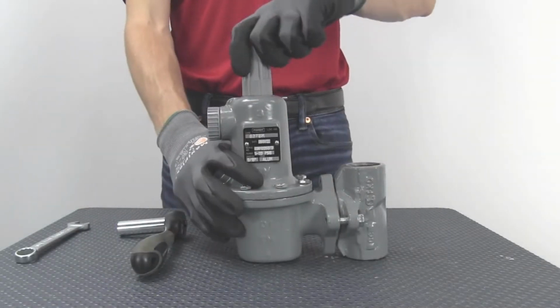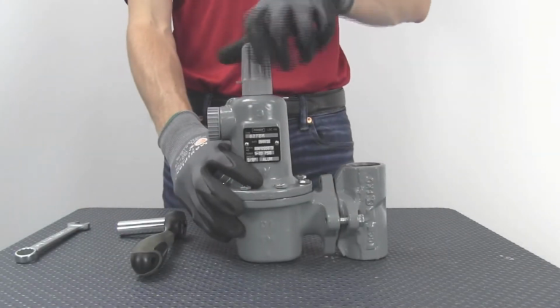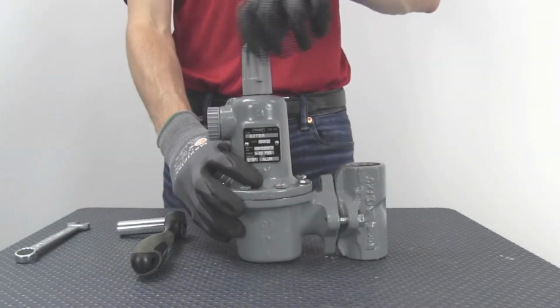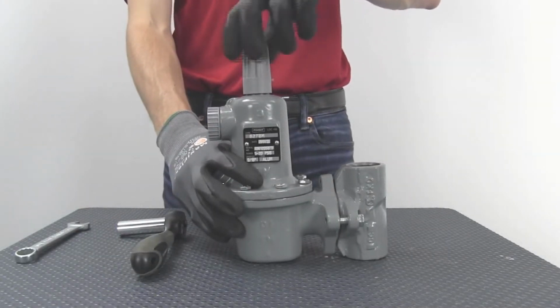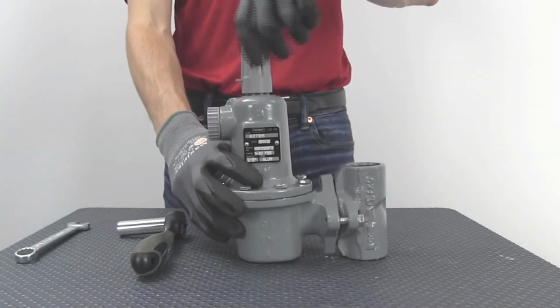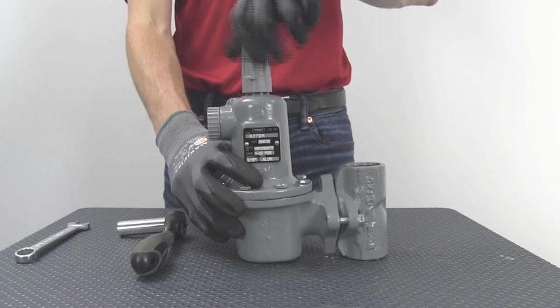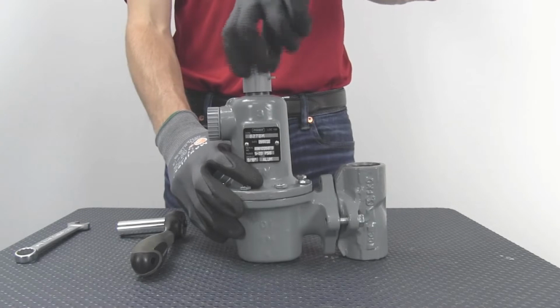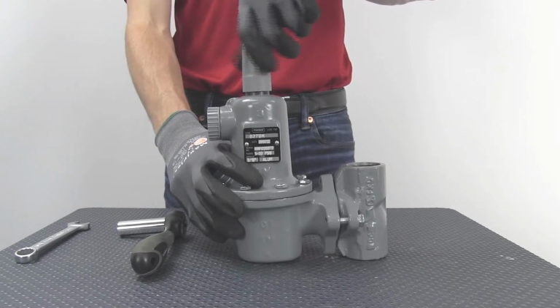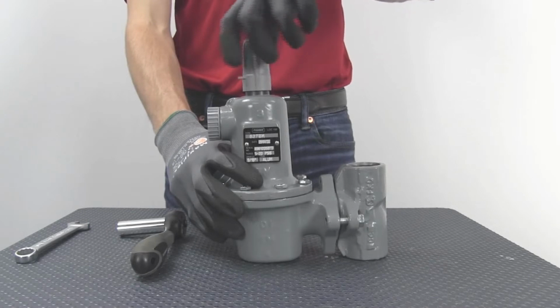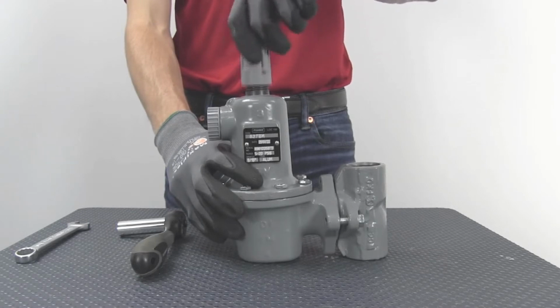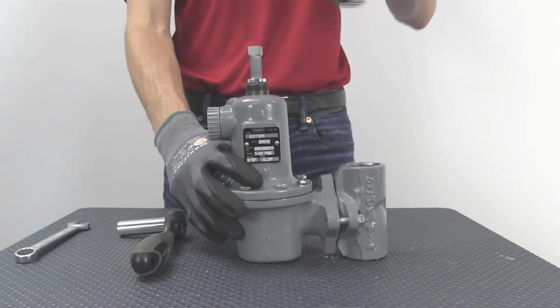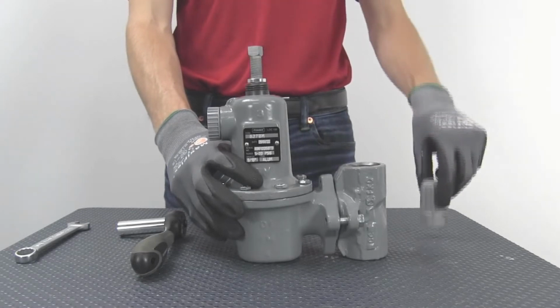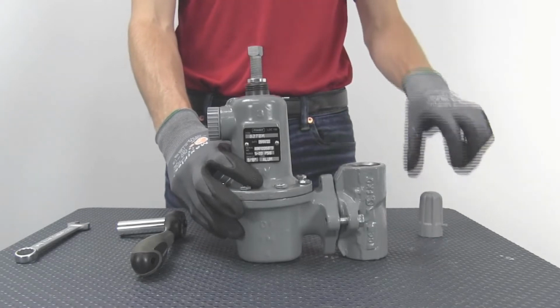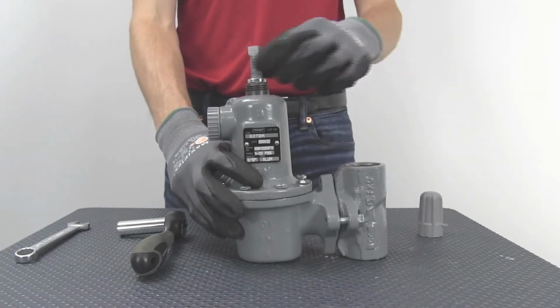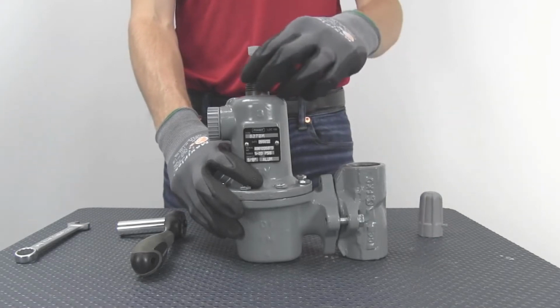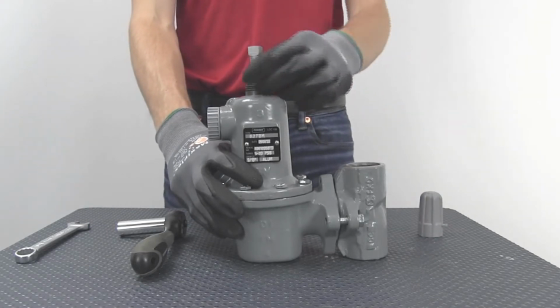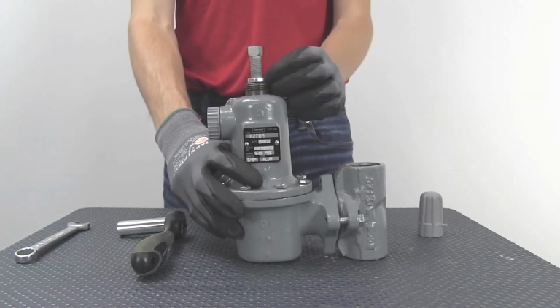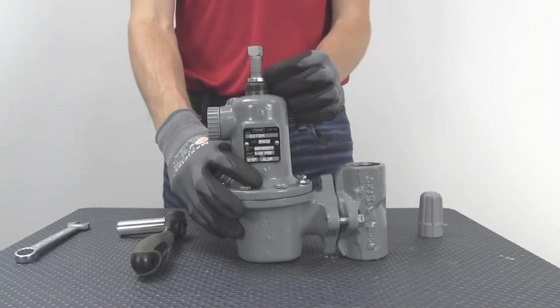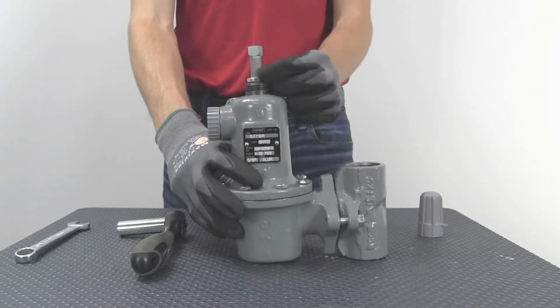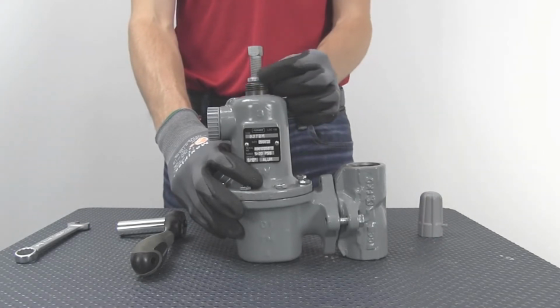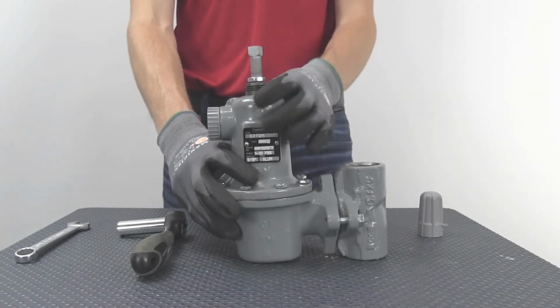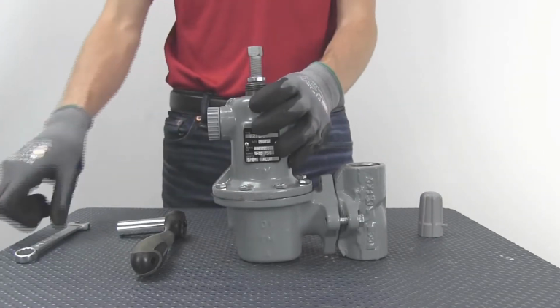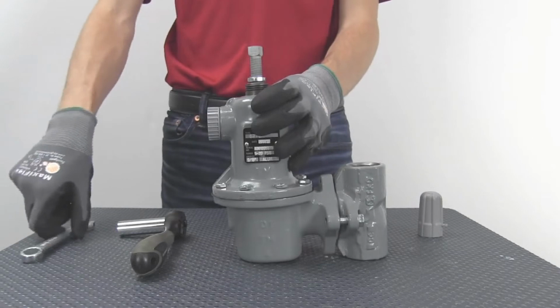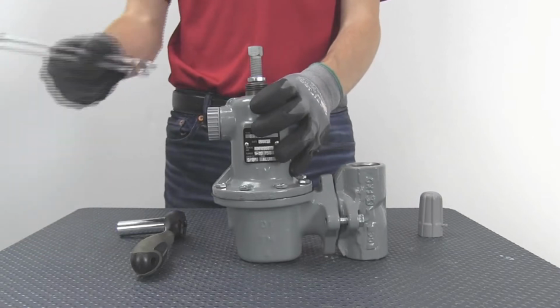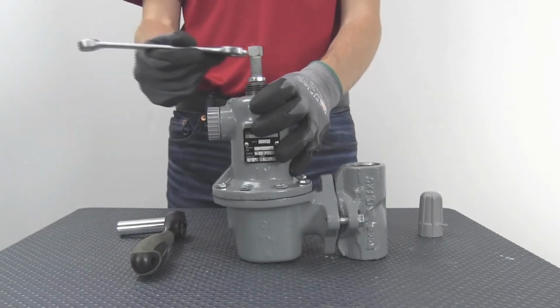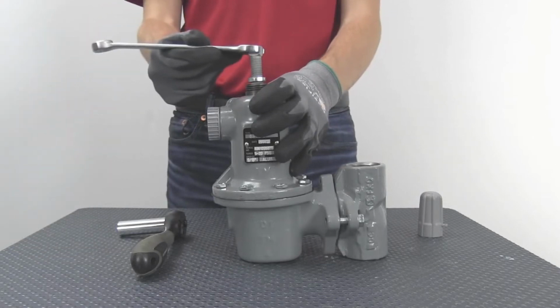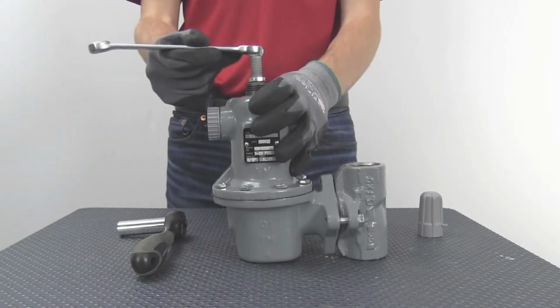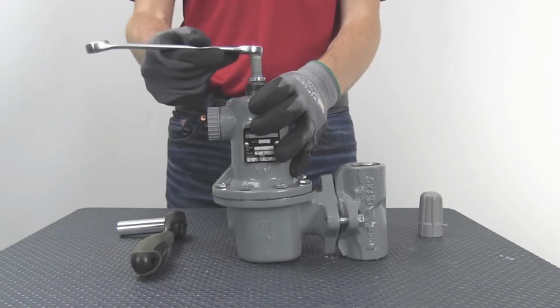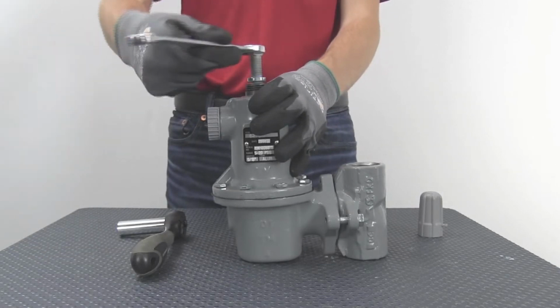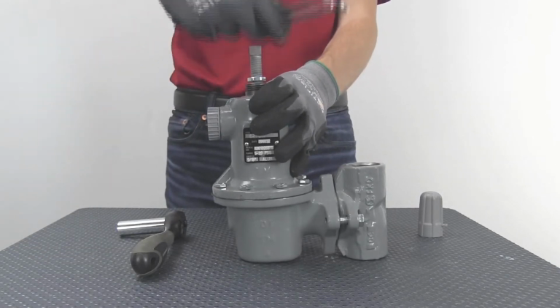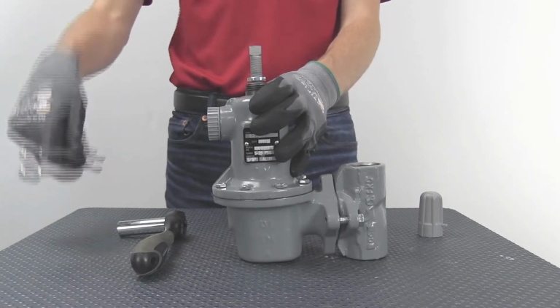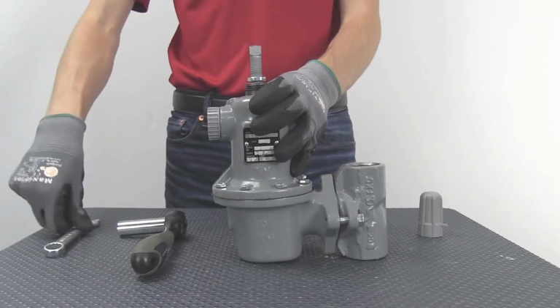To begin maintenance, start by first depressurizing your system to atmospheric pressure. Then, back out the adjusting screw until the spring is completely relaxed.